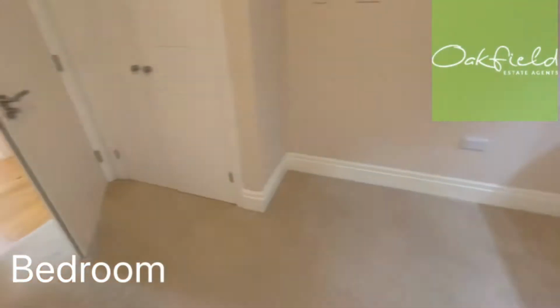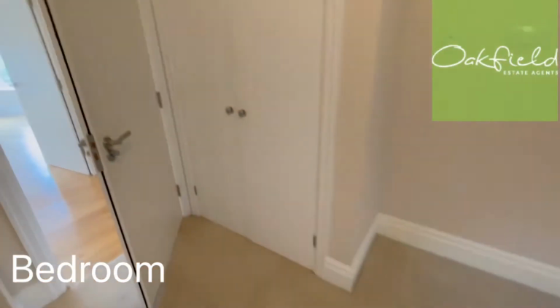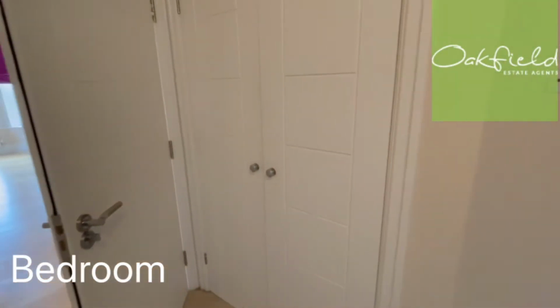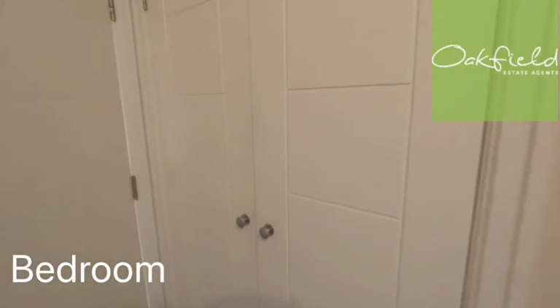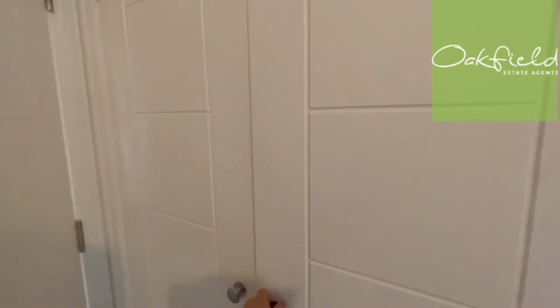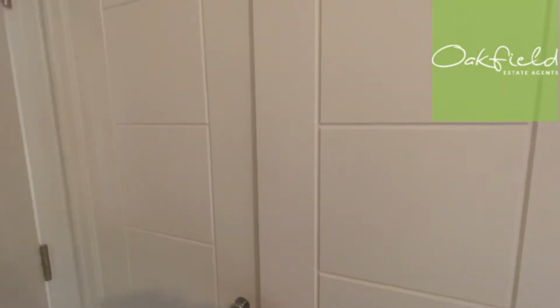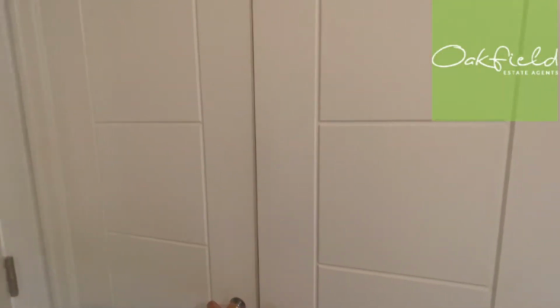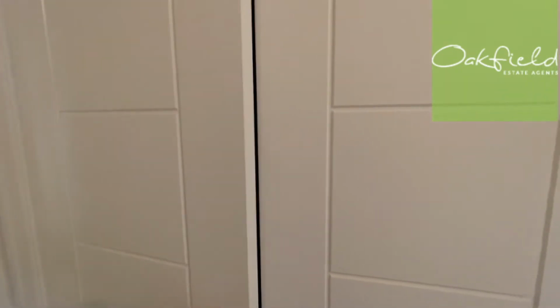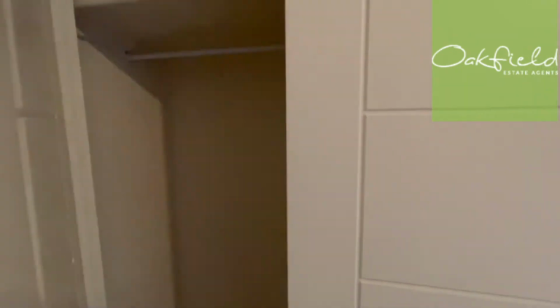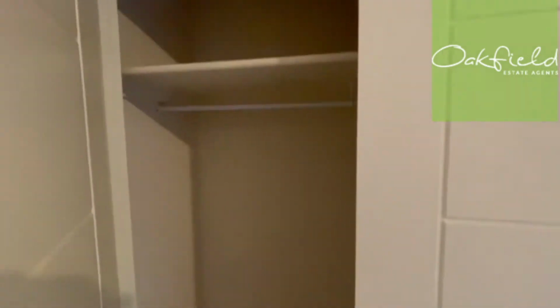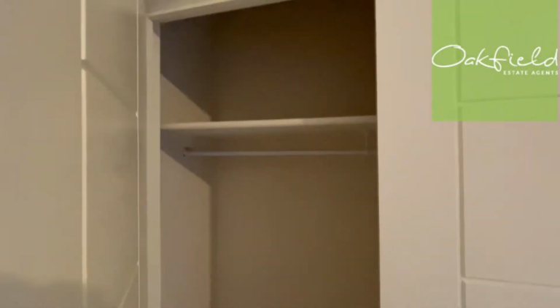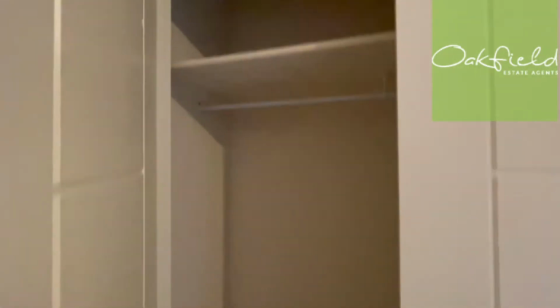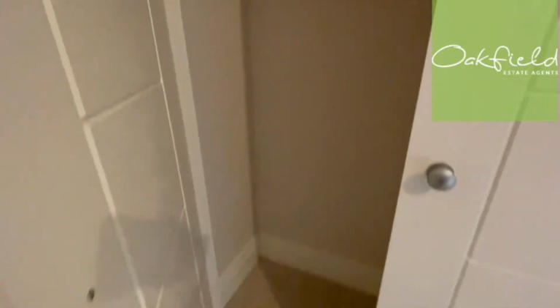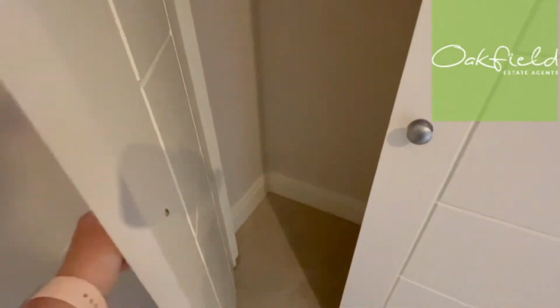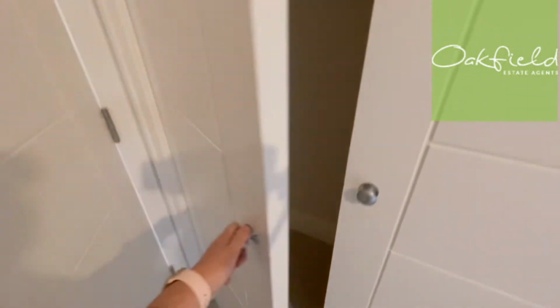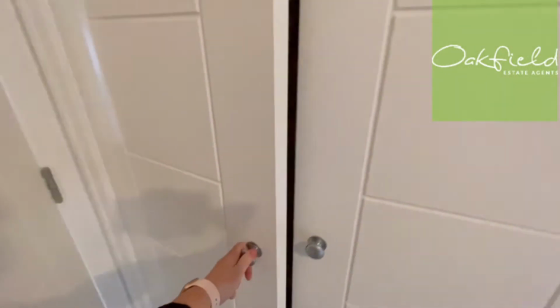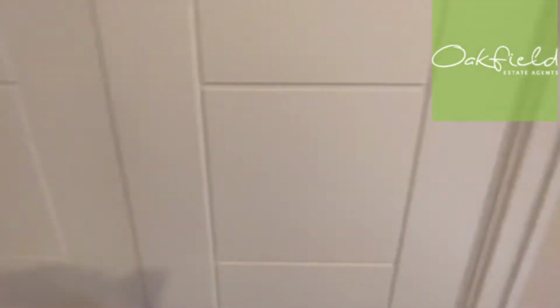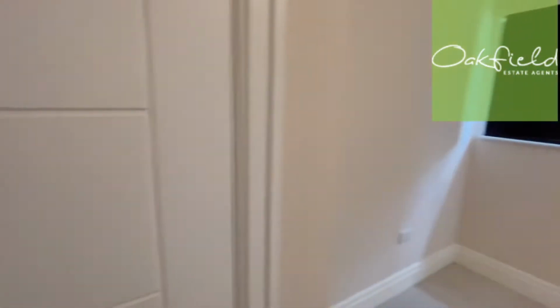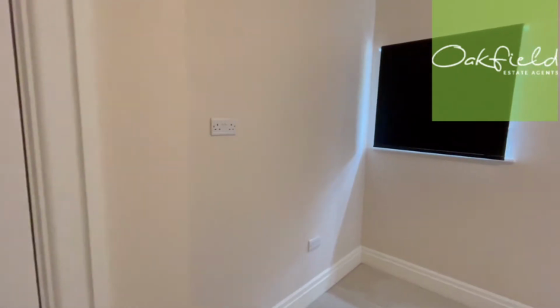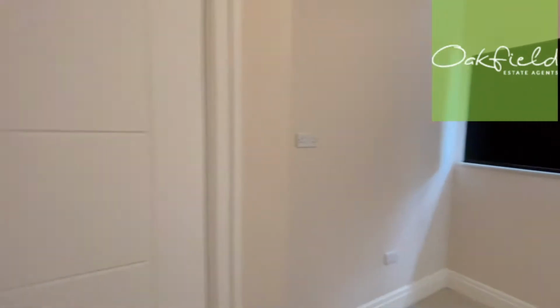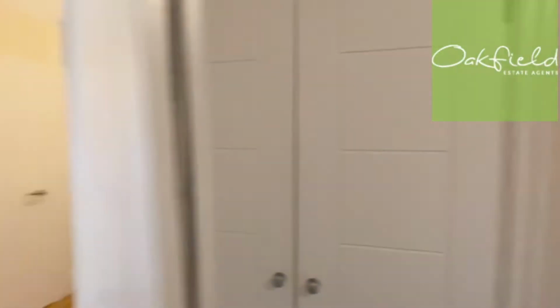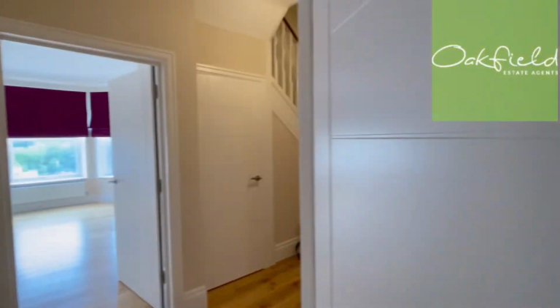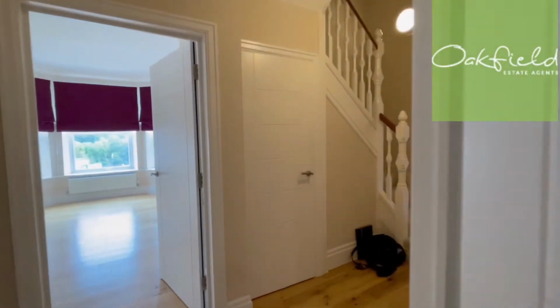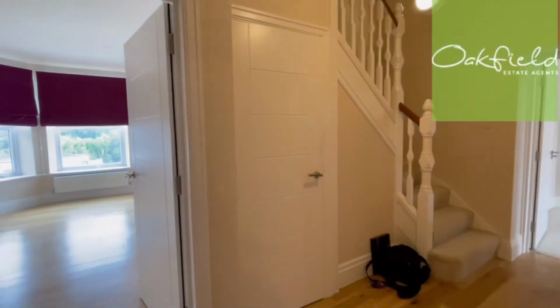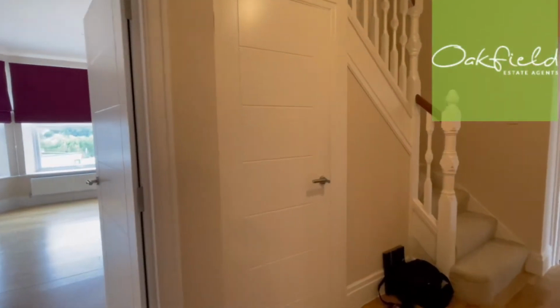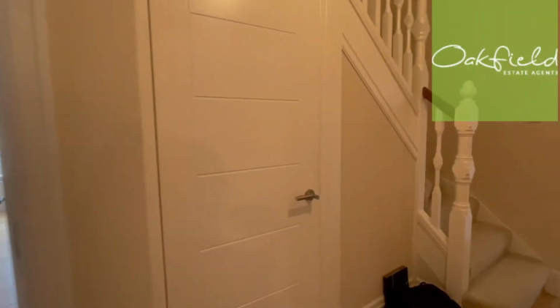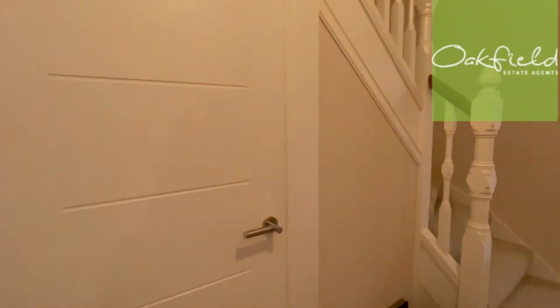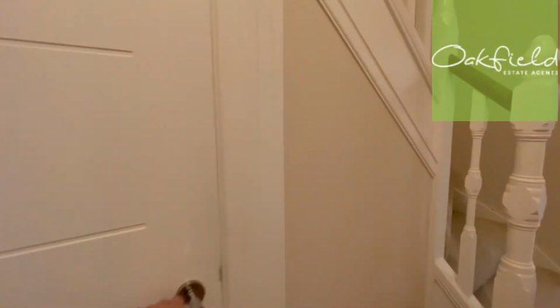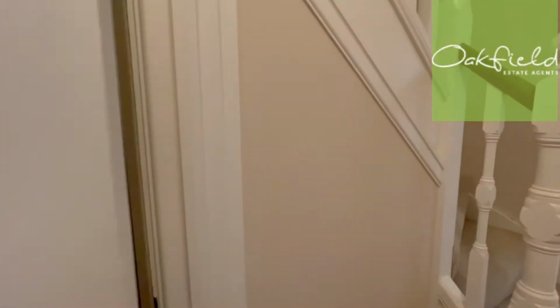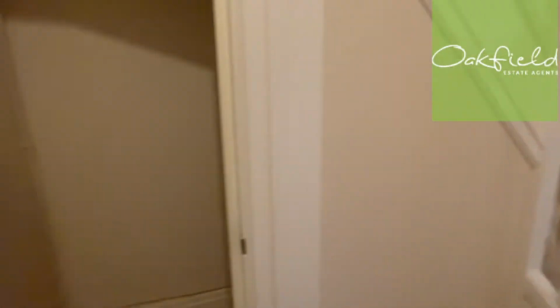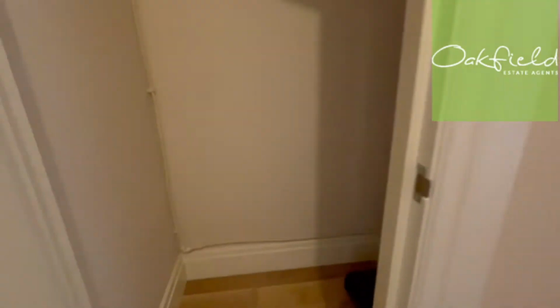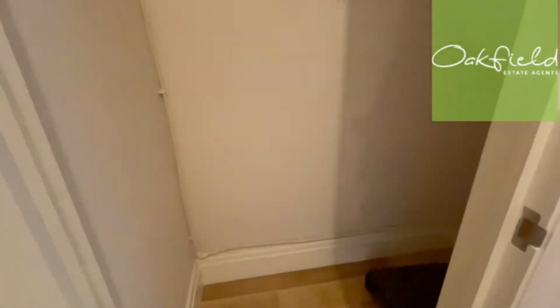And then you have built-in wardrobes here. So taking you along this way, we've got a cupboard here under the stairs.